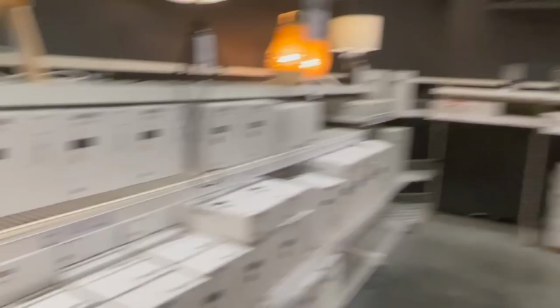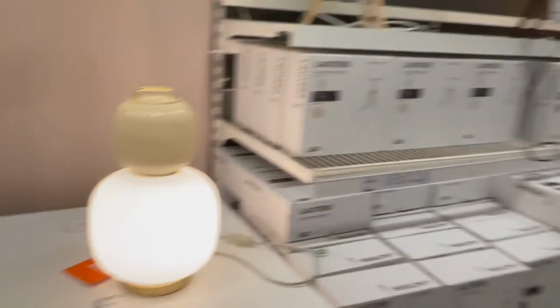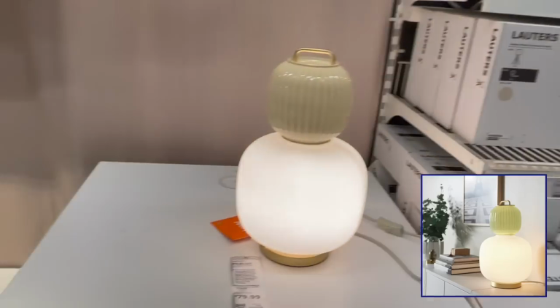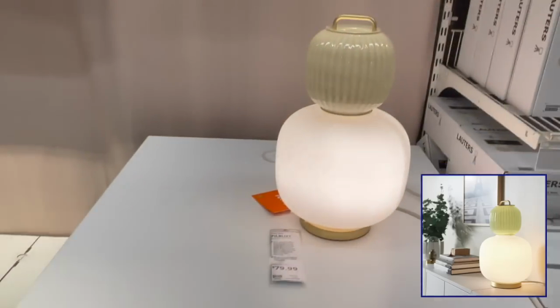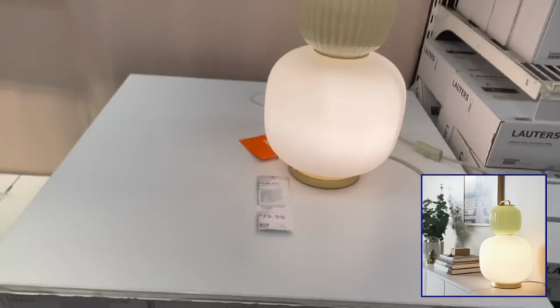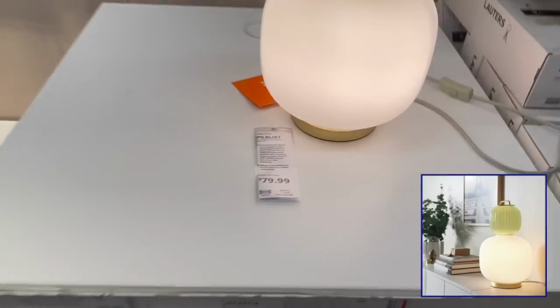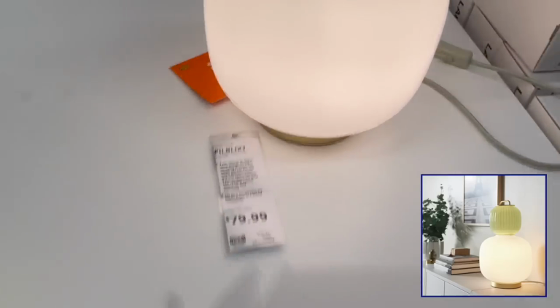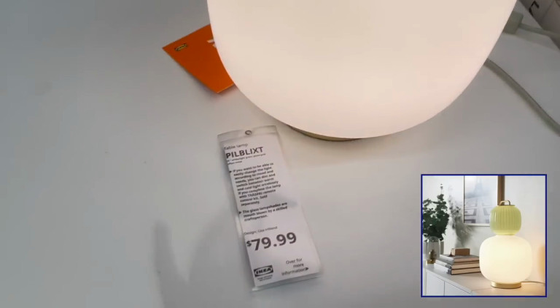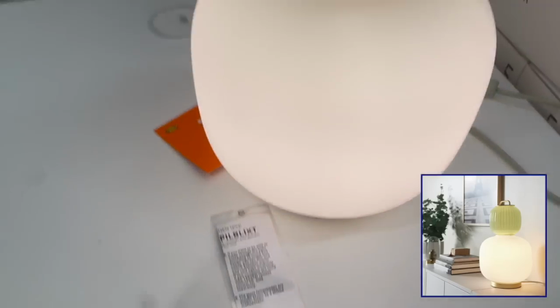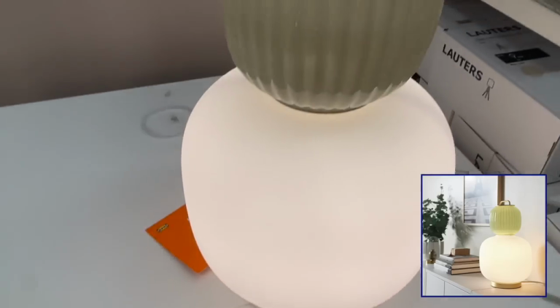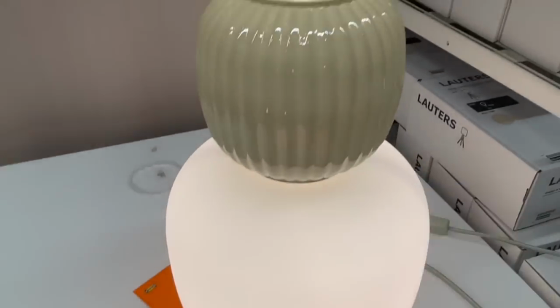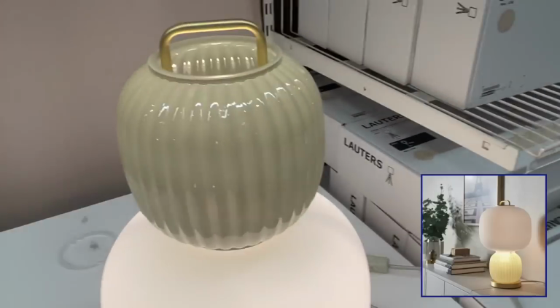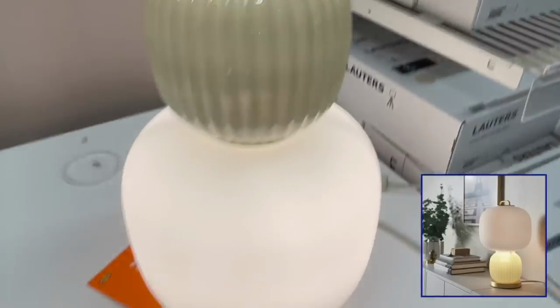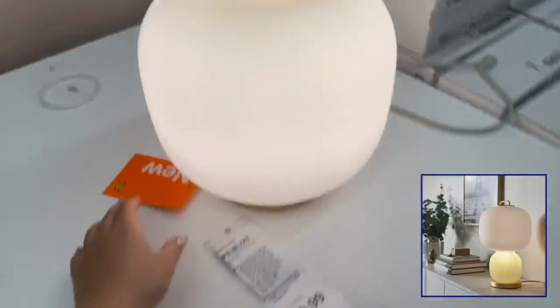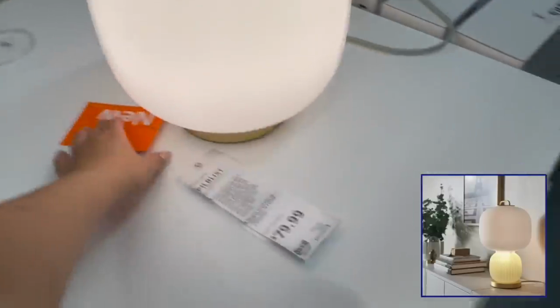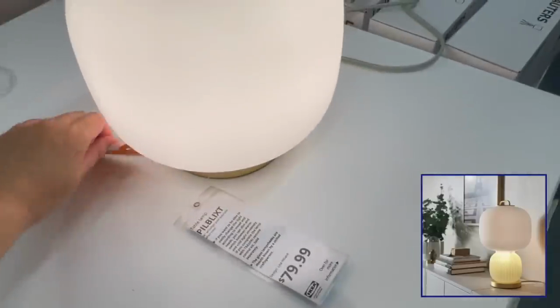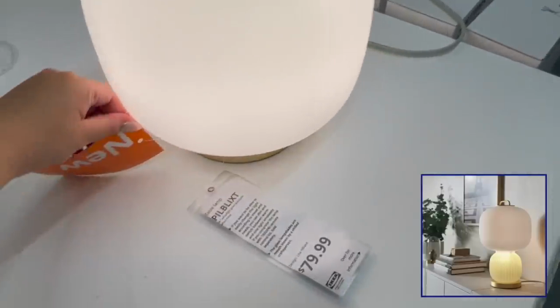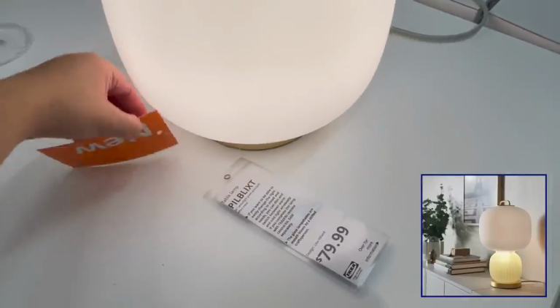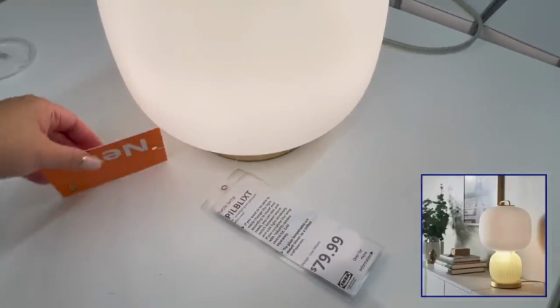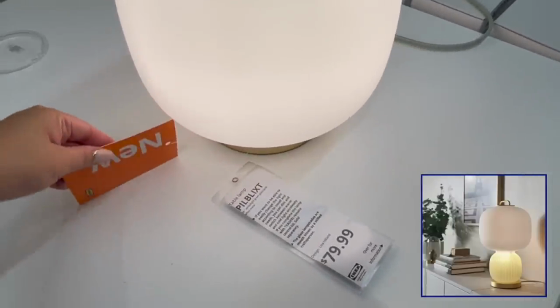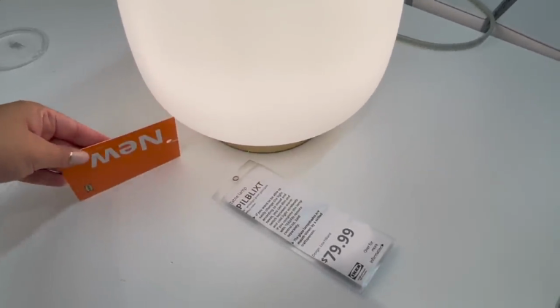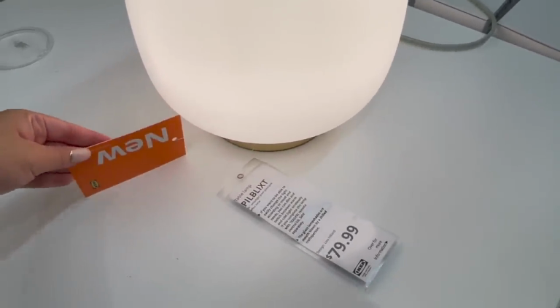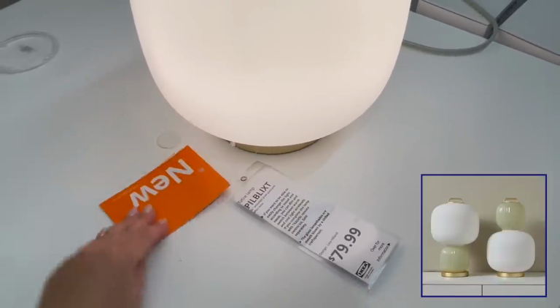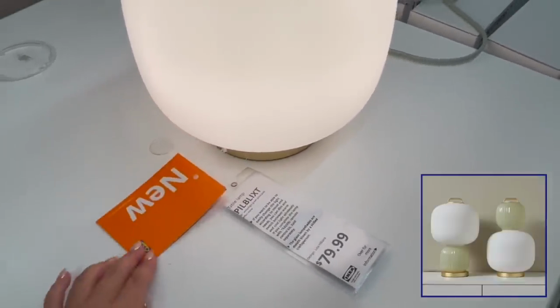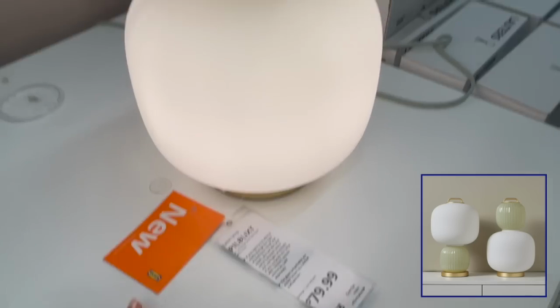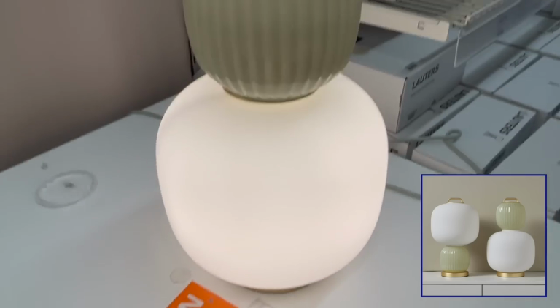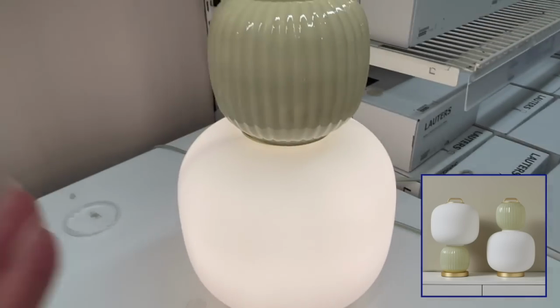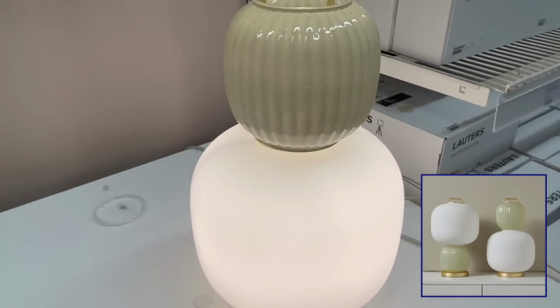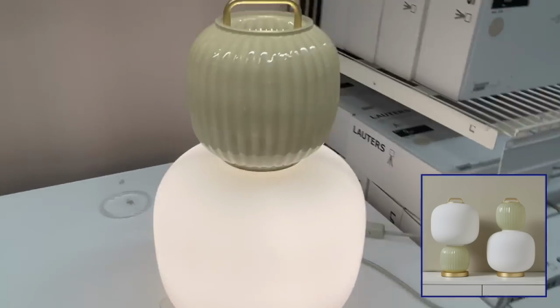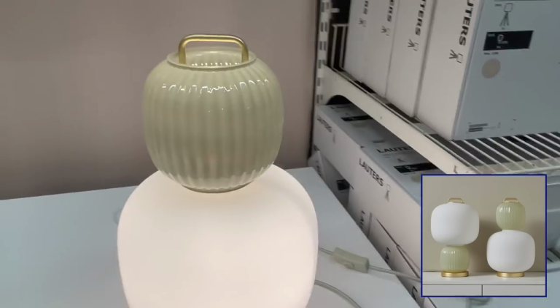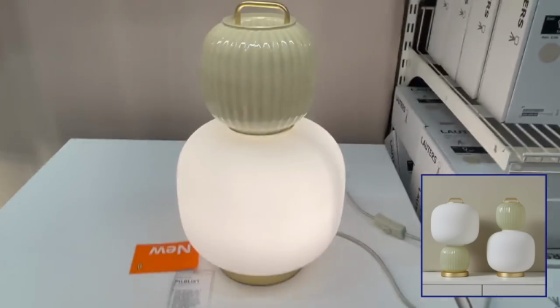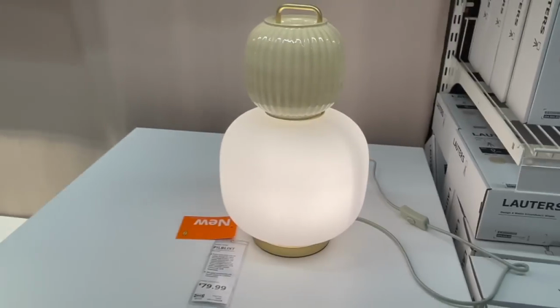This is one of Ikea's newest pieces. It's so chic and it is inspired by lanterns. This piece is made from frosted glass and metal. The green and white parts are interchangeable so you can have the green glass at the bottom or top.